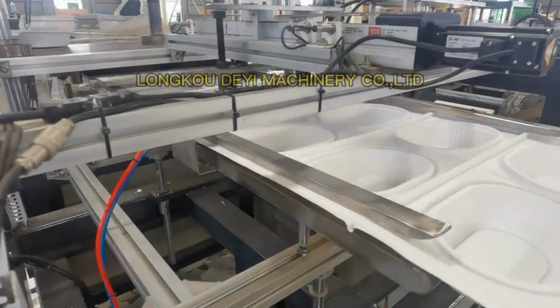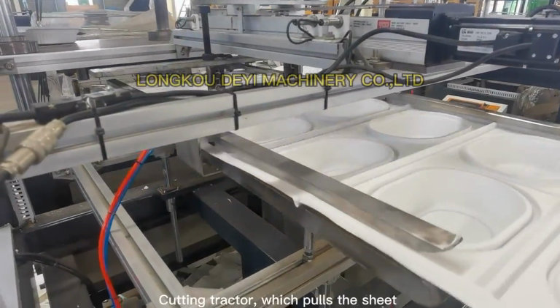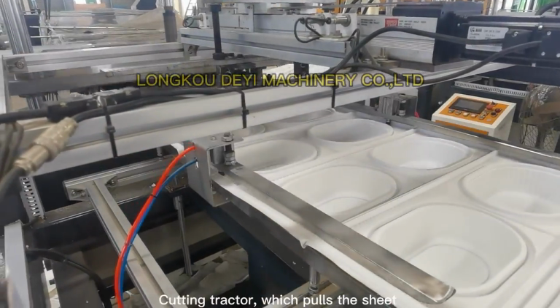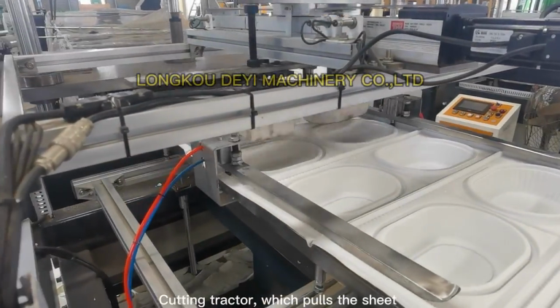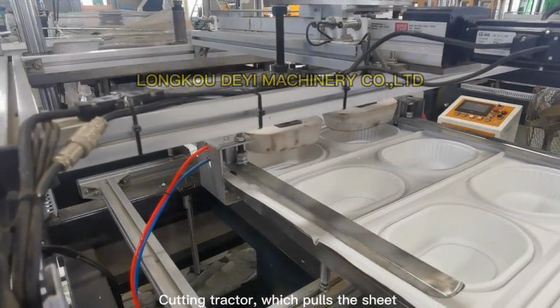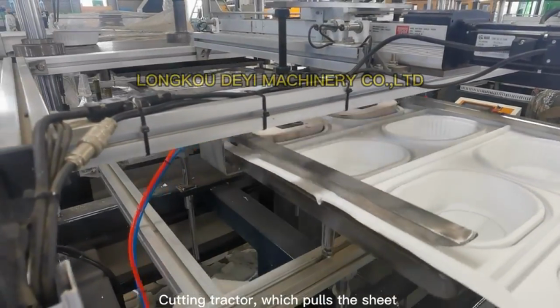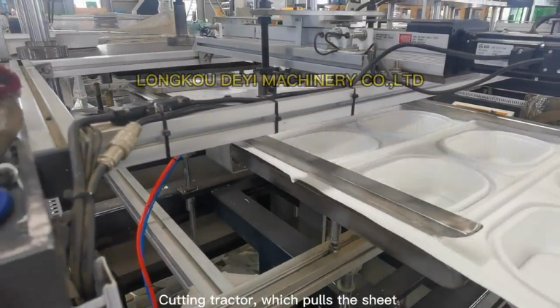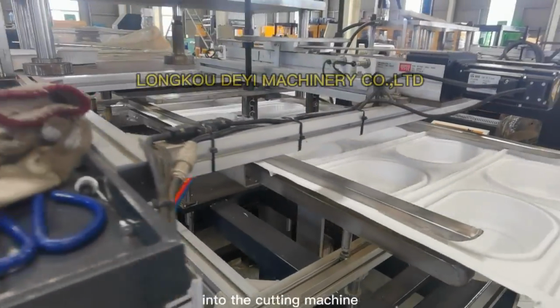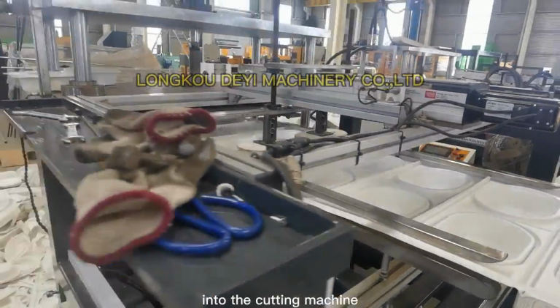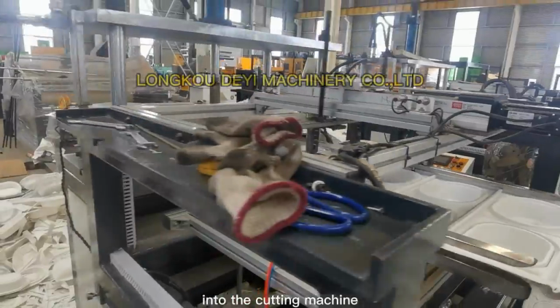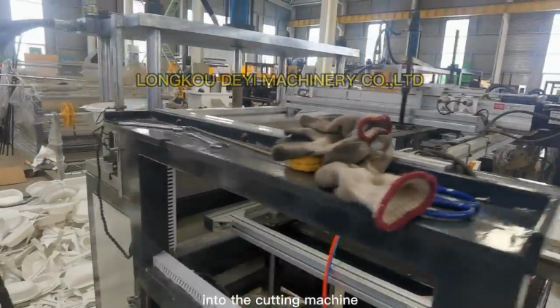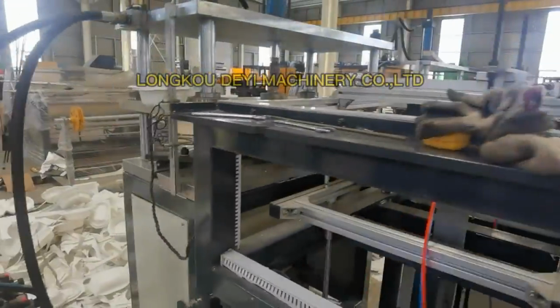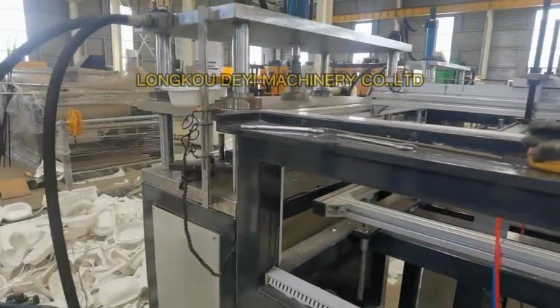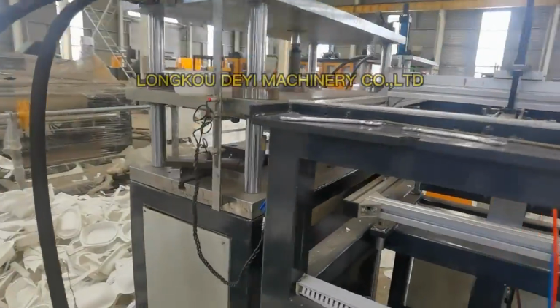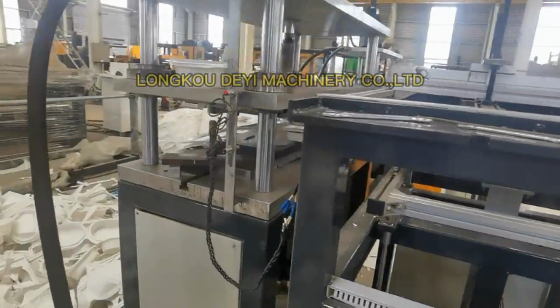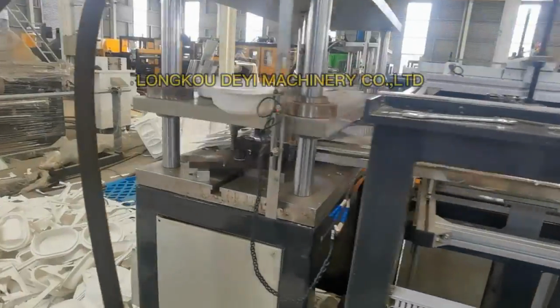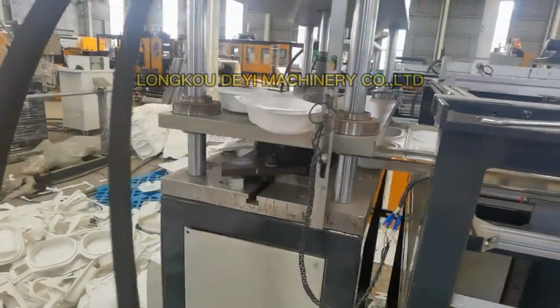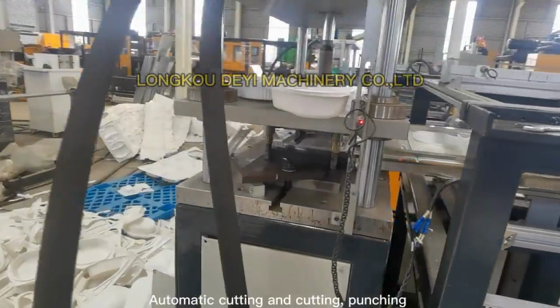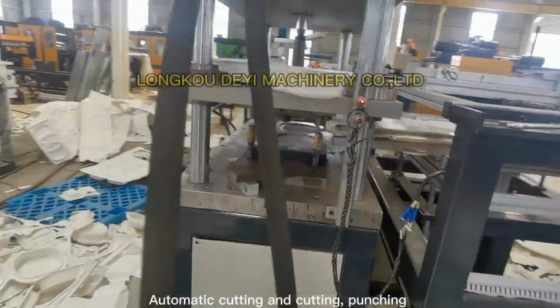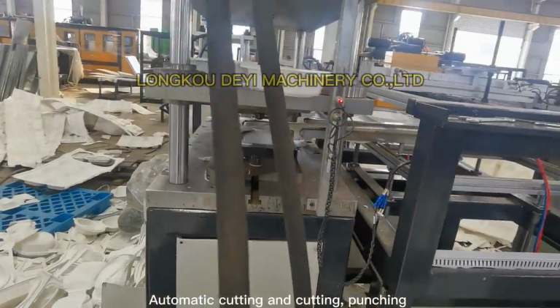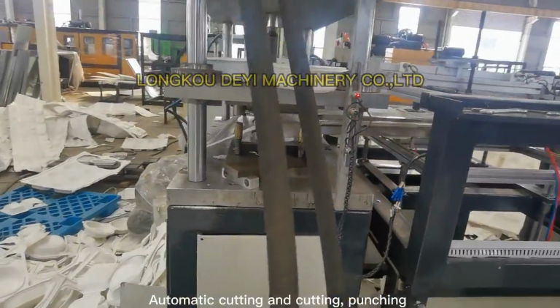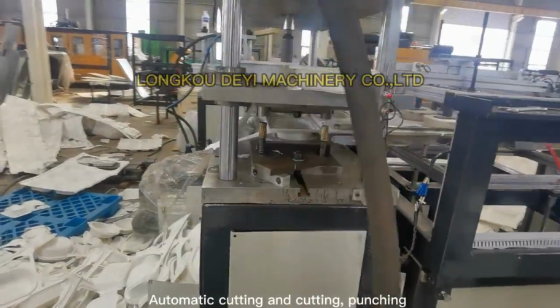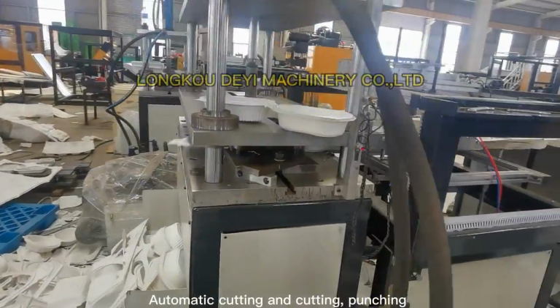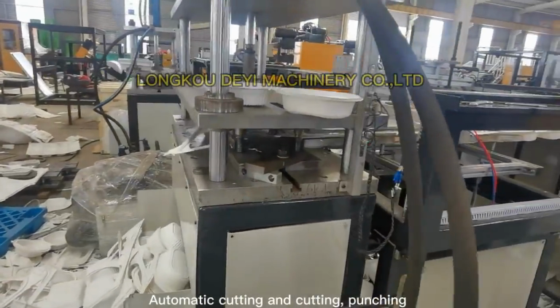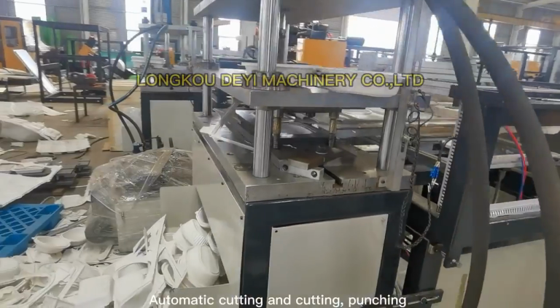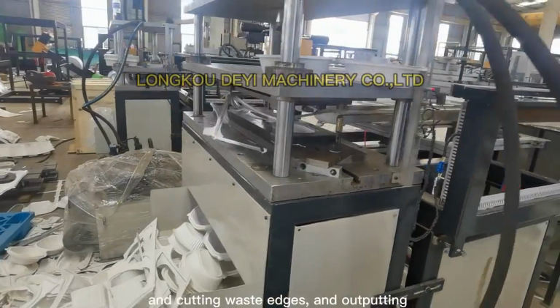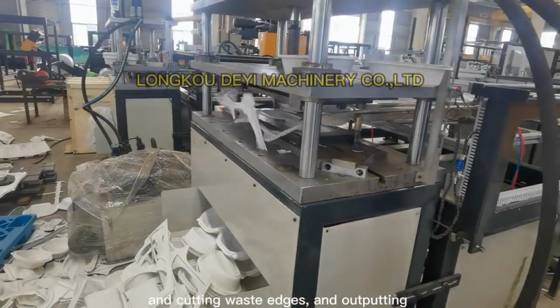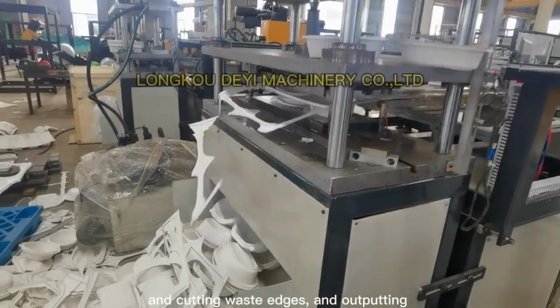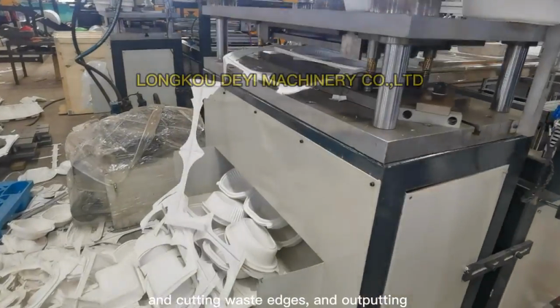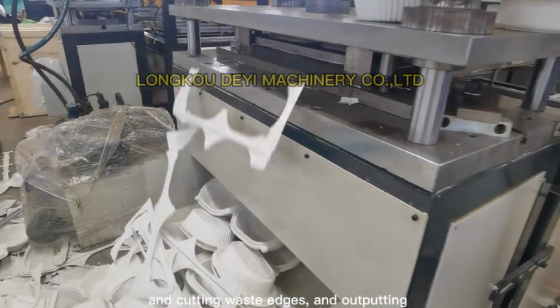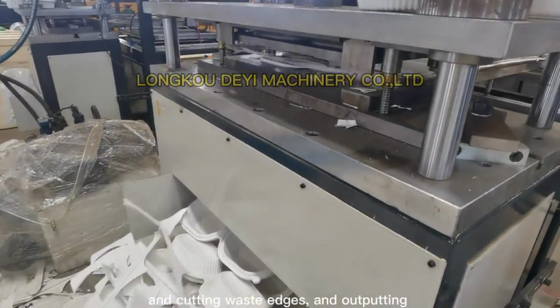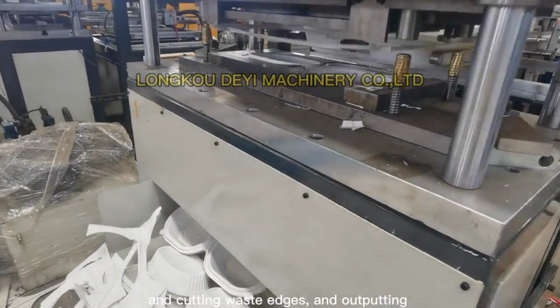Cutting Tractor, which puts the sheet into the cutting machine. Automatic cutting, punching and cutting with edges, and outputting.